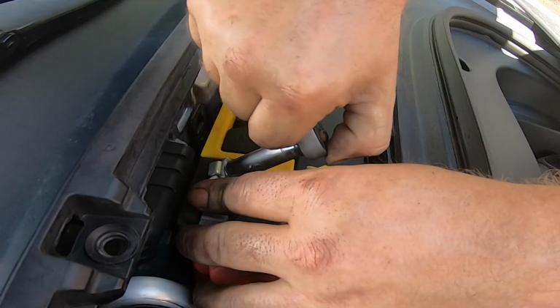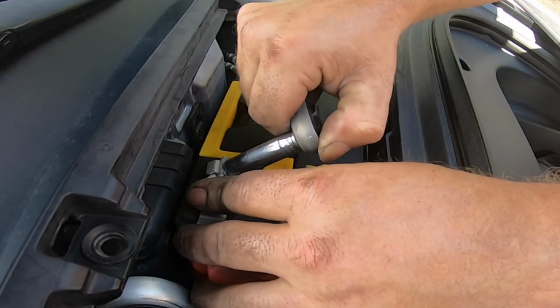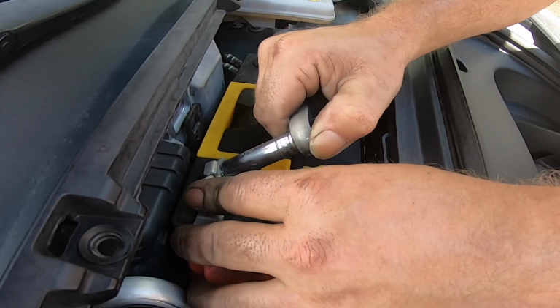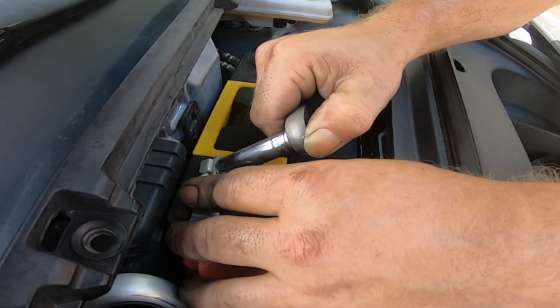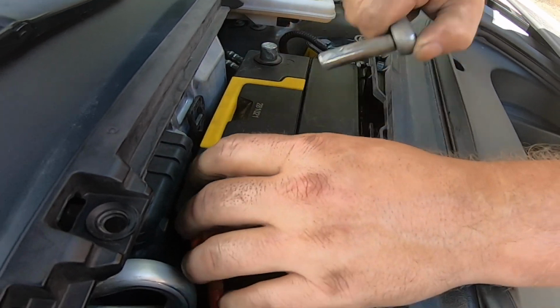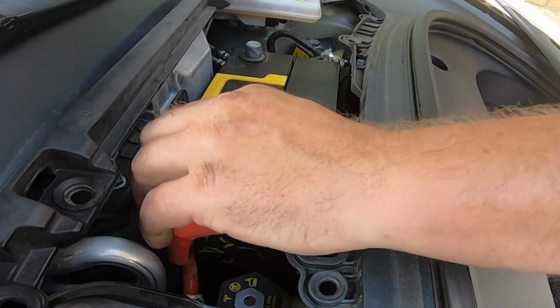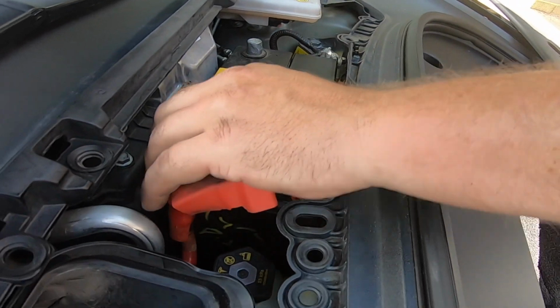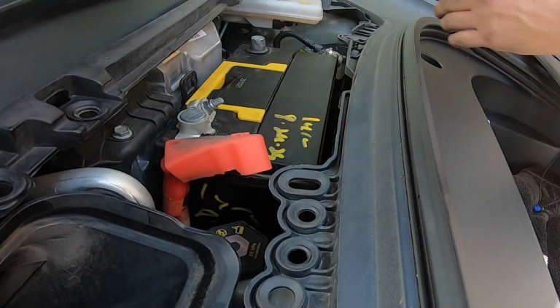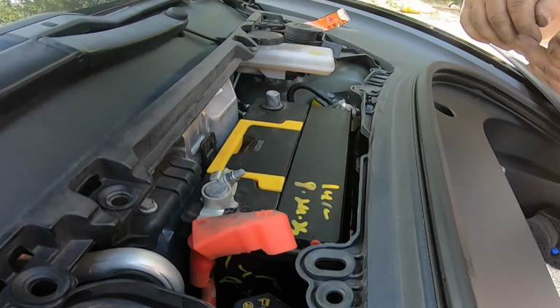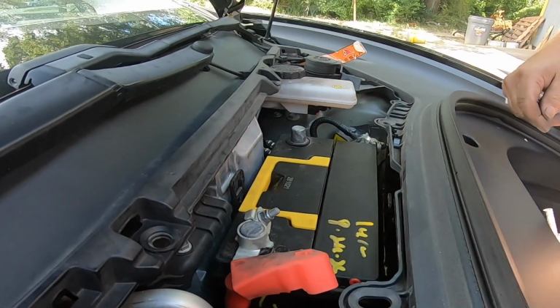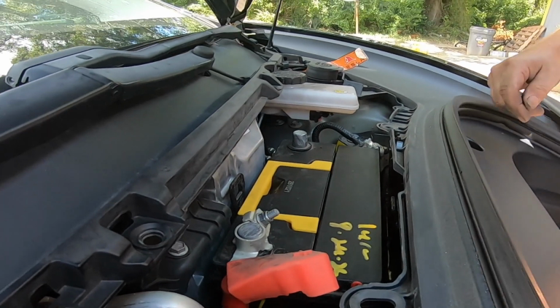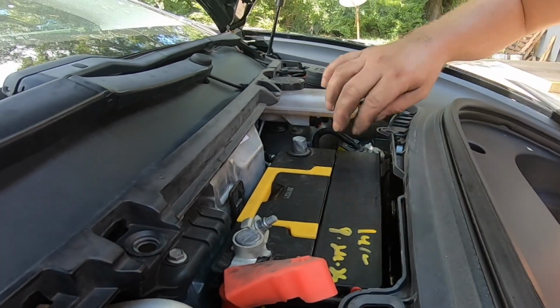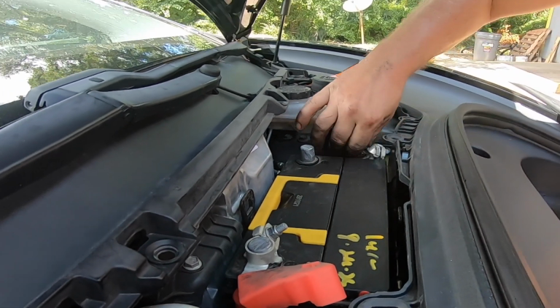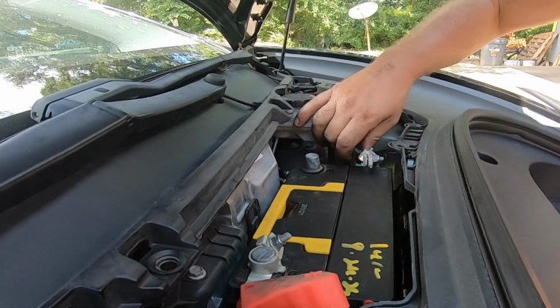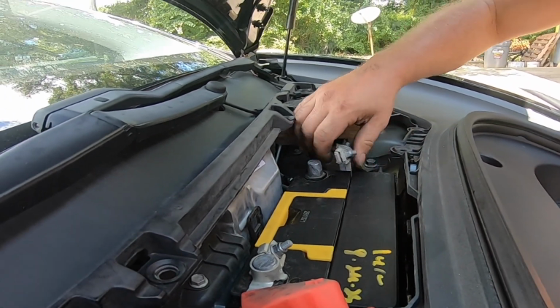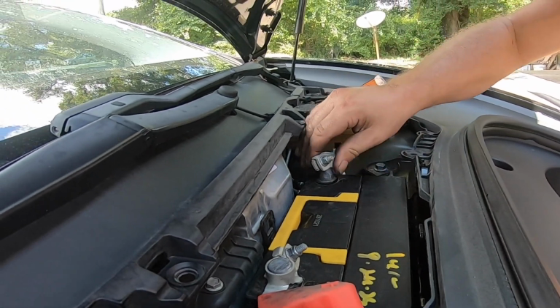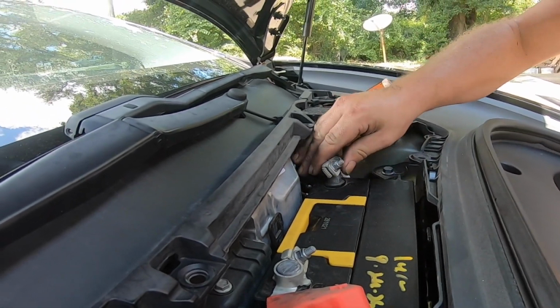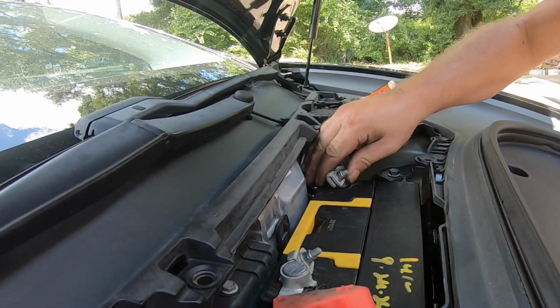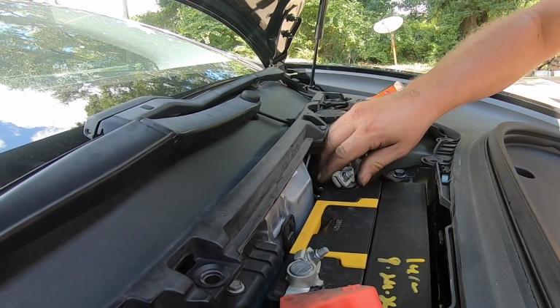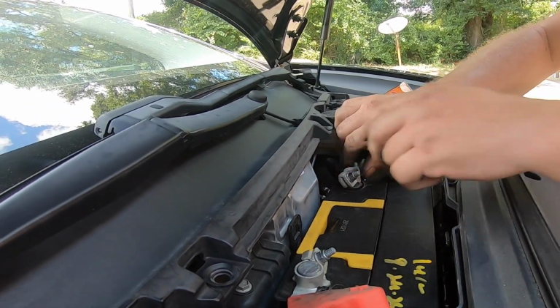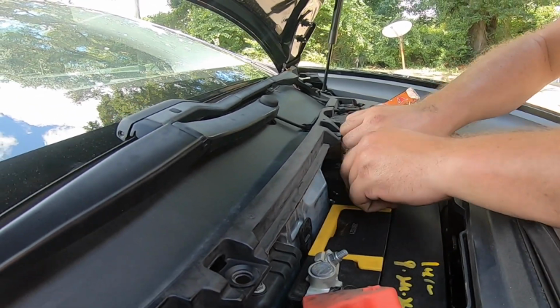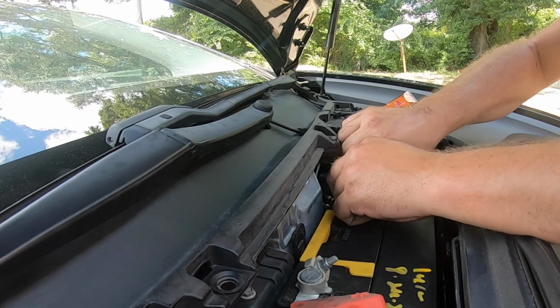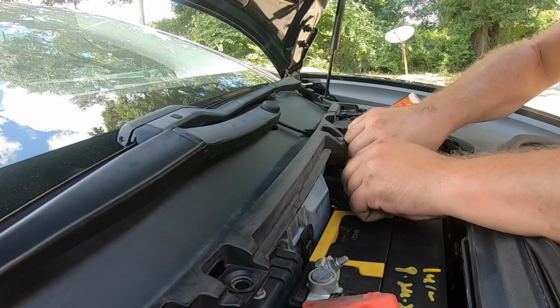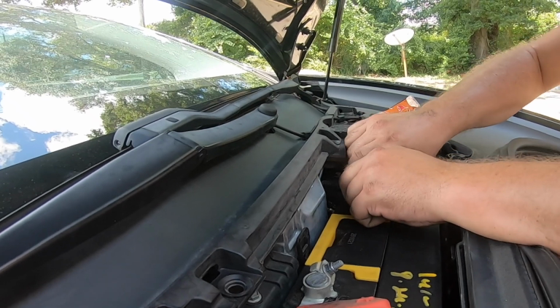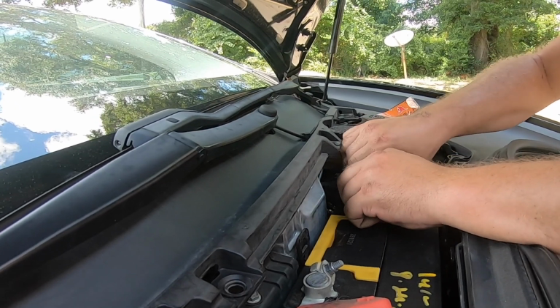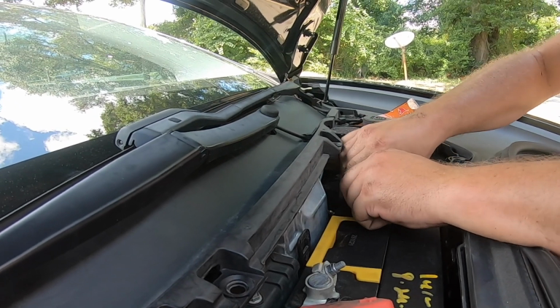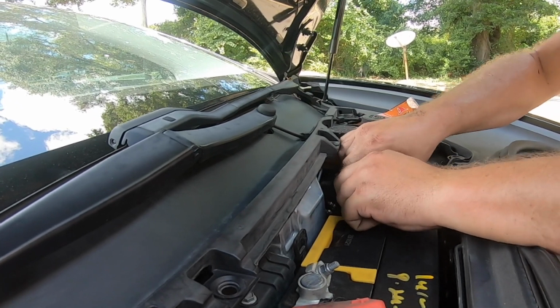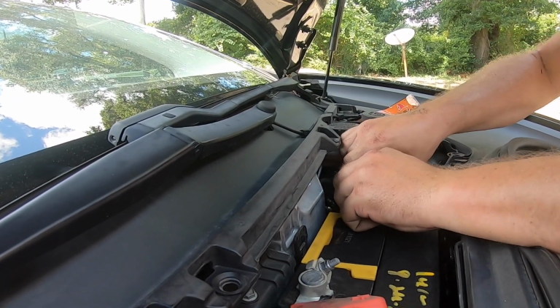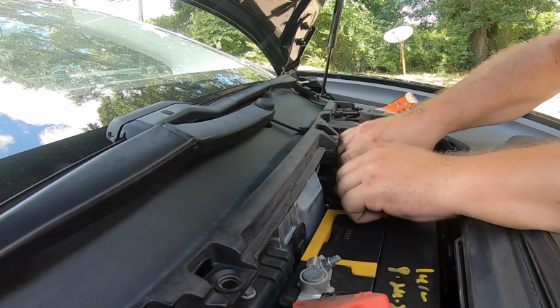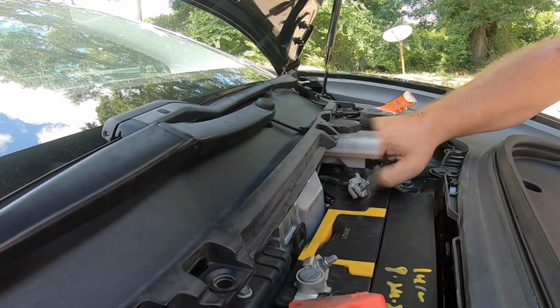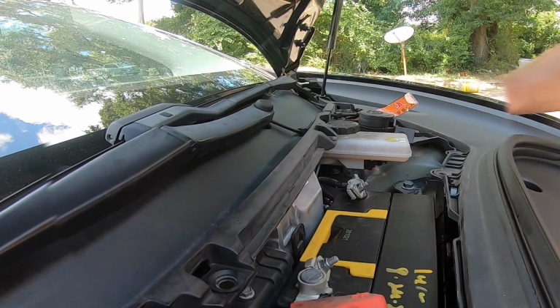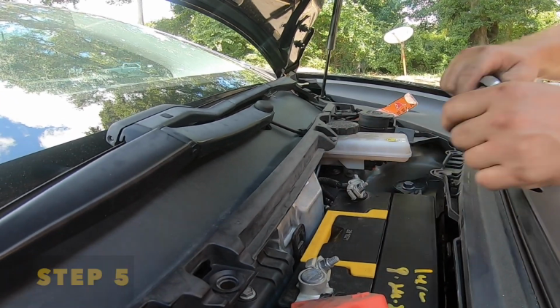Not only do we show installing this battery, we also show you the whole process of how we recondition these batteries. Every single month we recycle two truckloads, which is about 90,000 pounds of waste material.